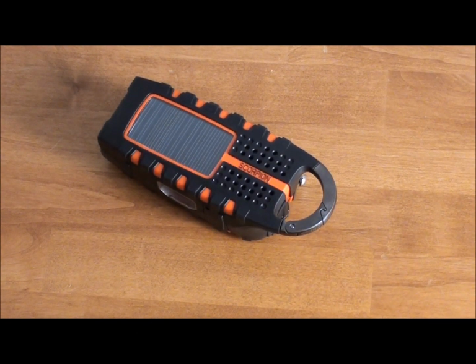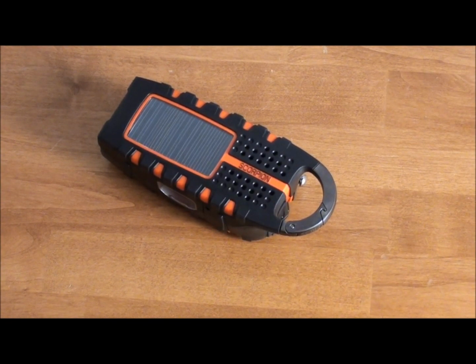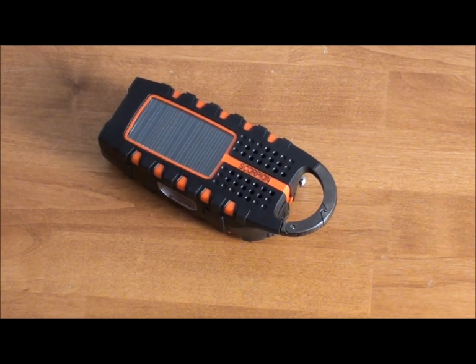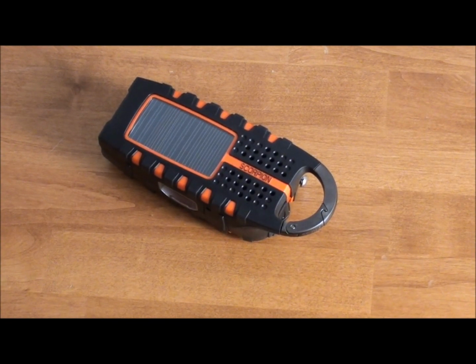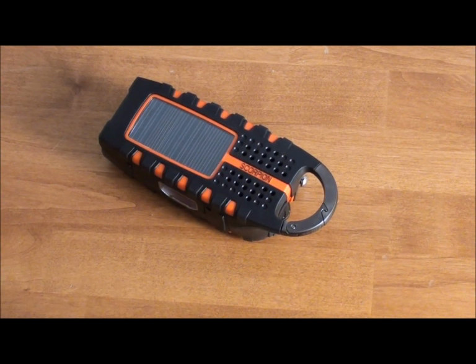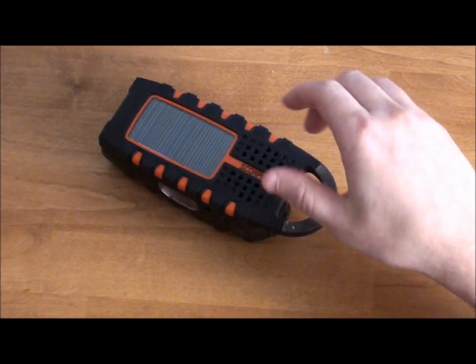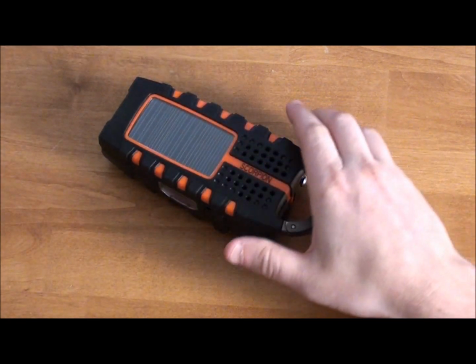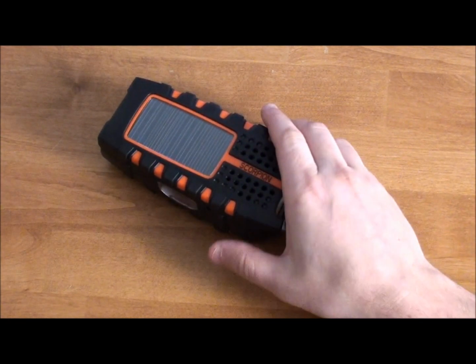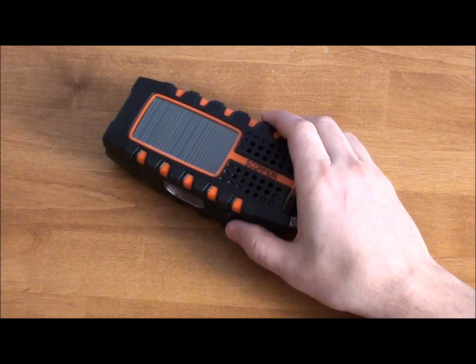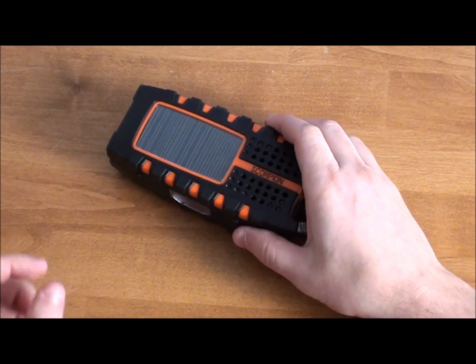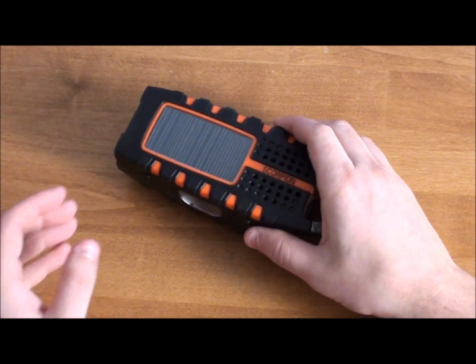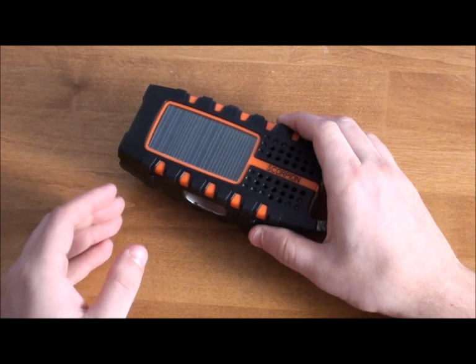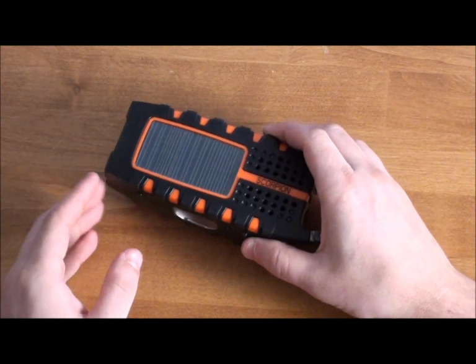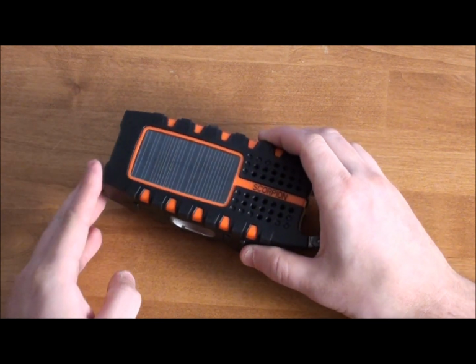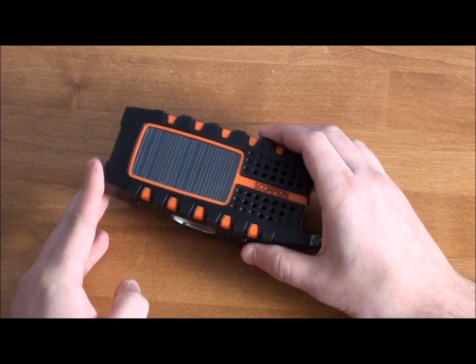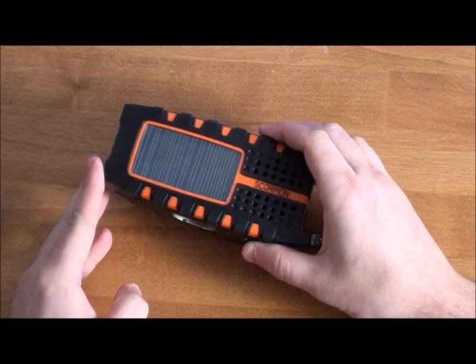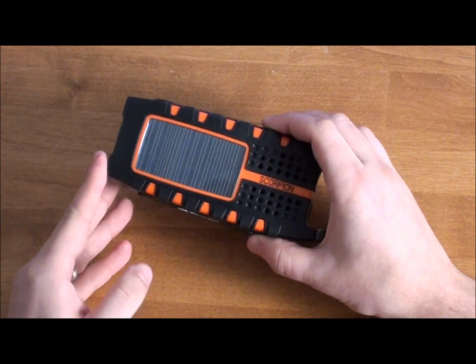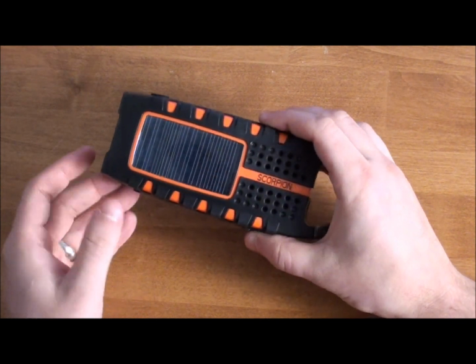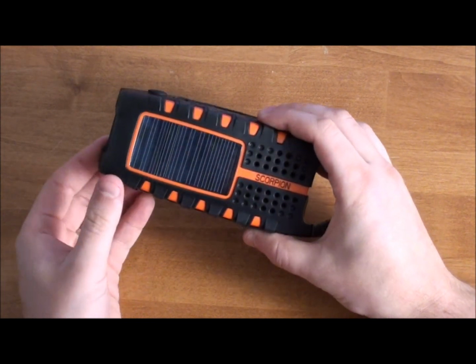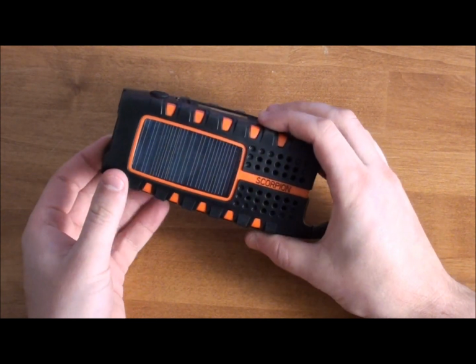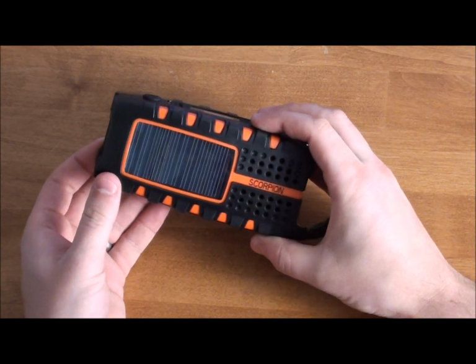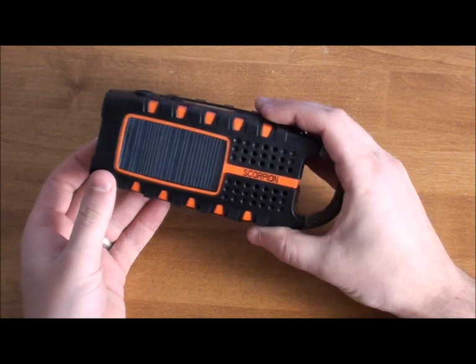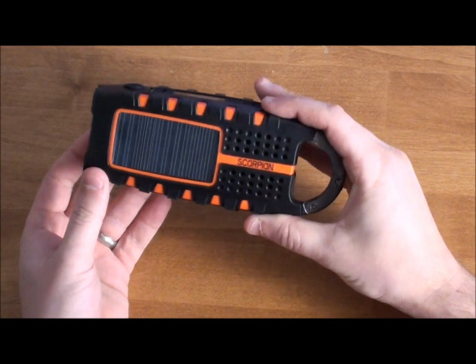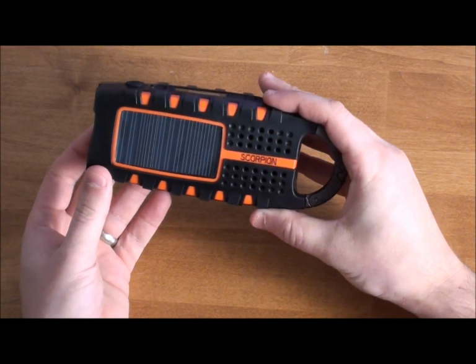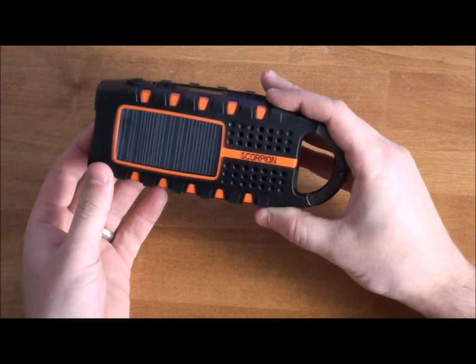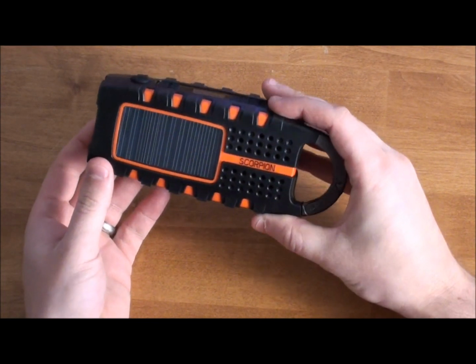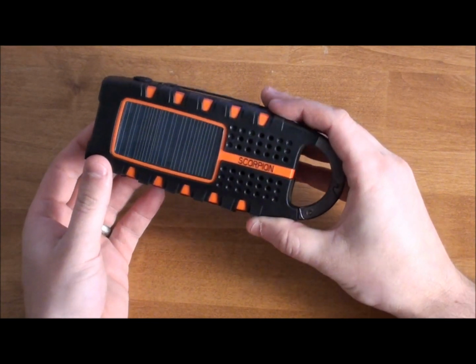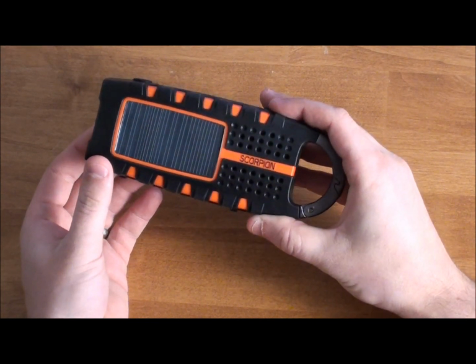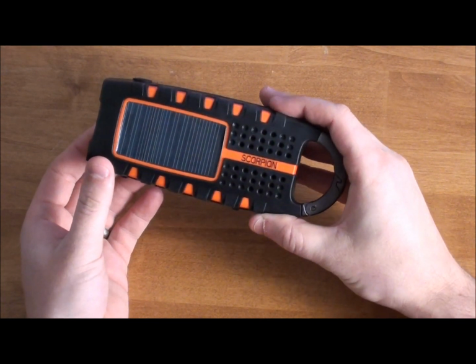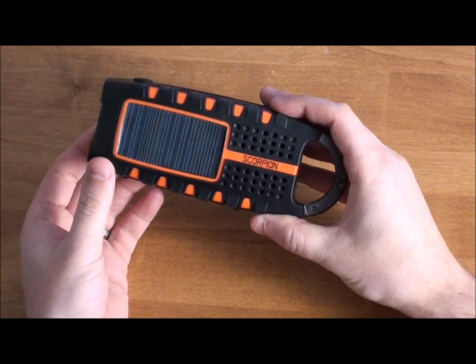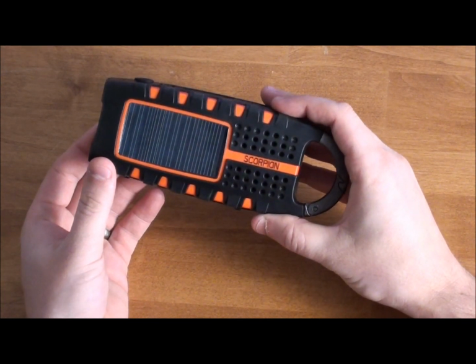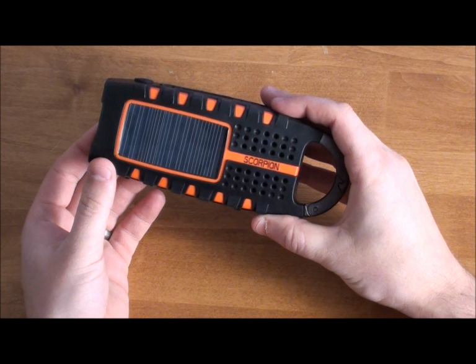Hi, Emergency Matters. I'm going to talk to you about a really cool survival tool that I love. This is the Eton Scorpion. You see it here — this is the orange version.